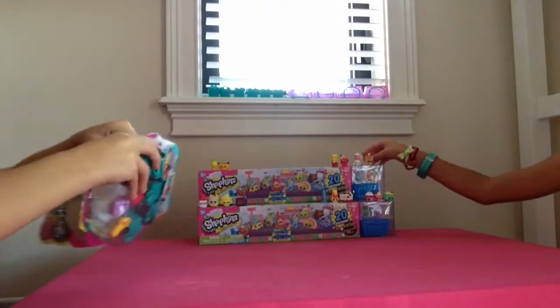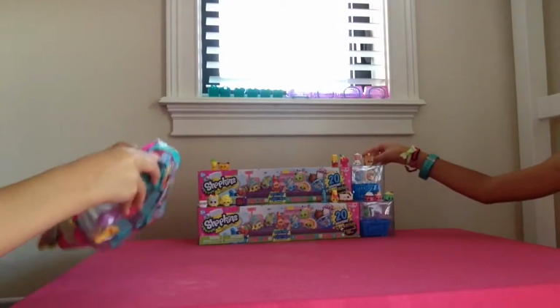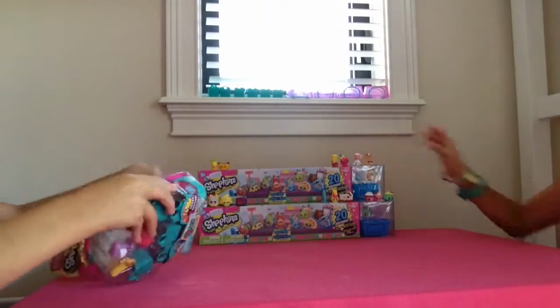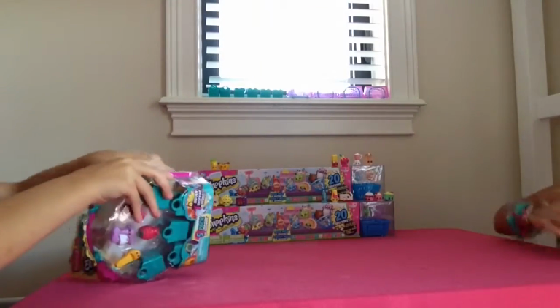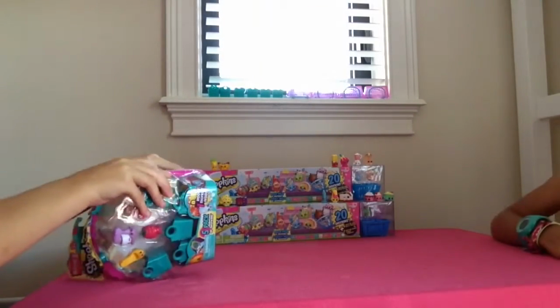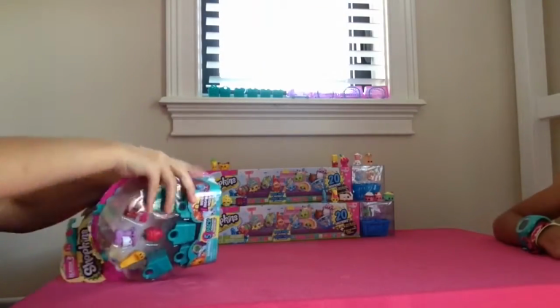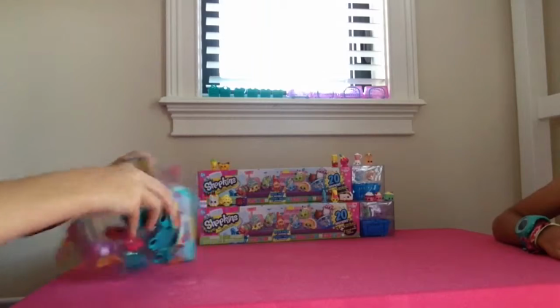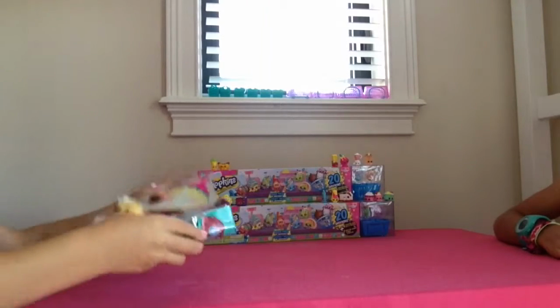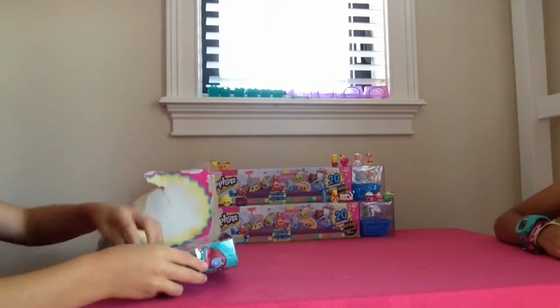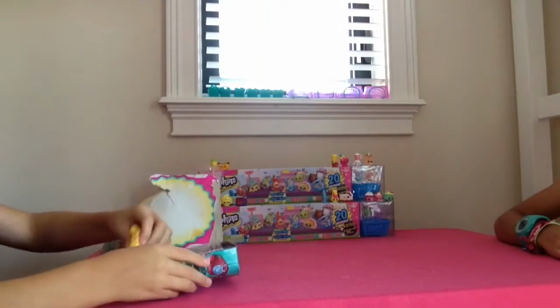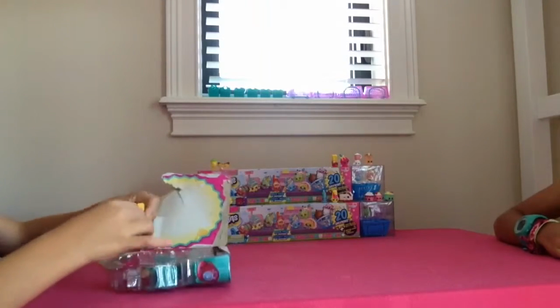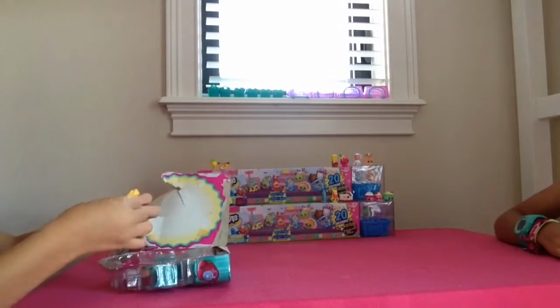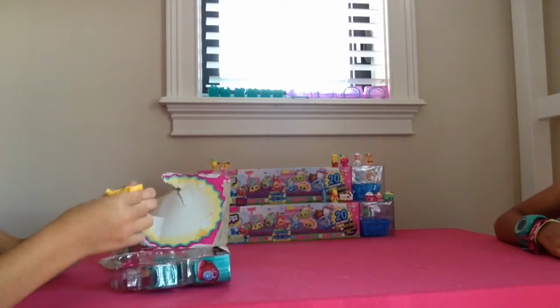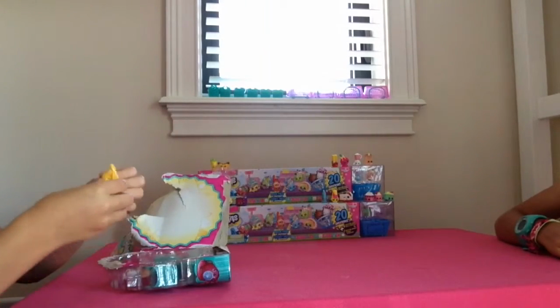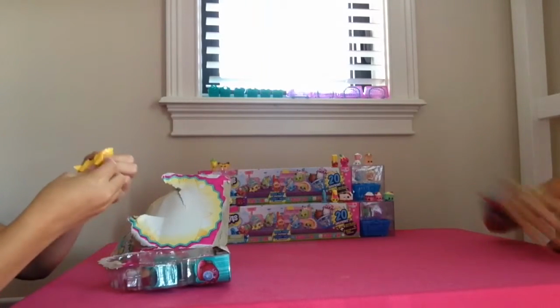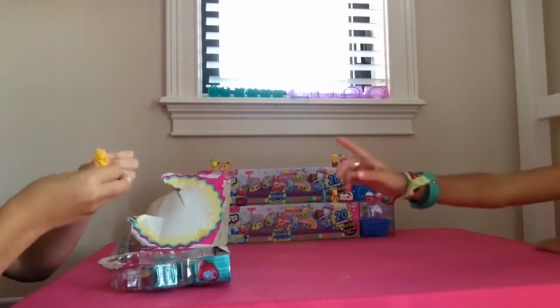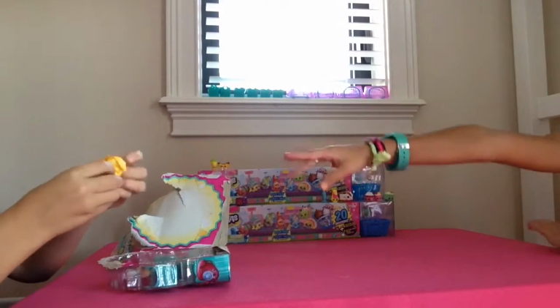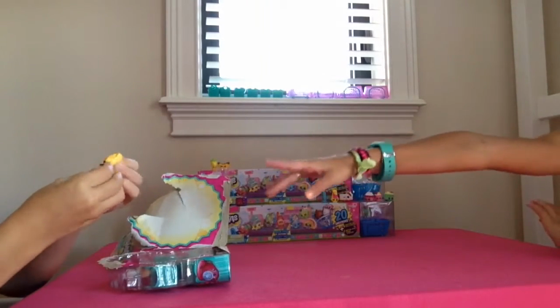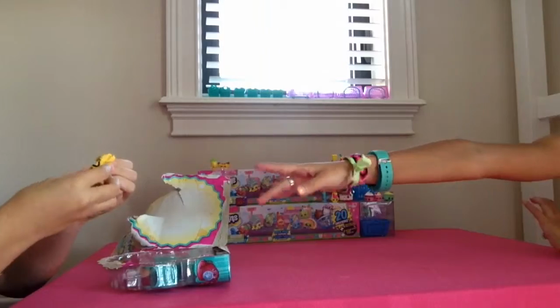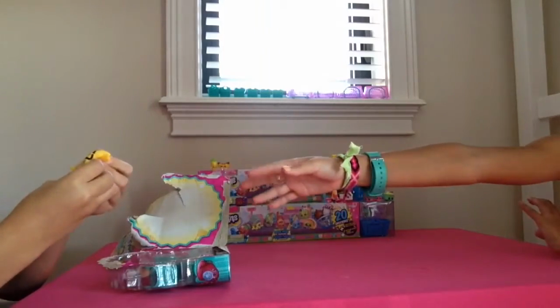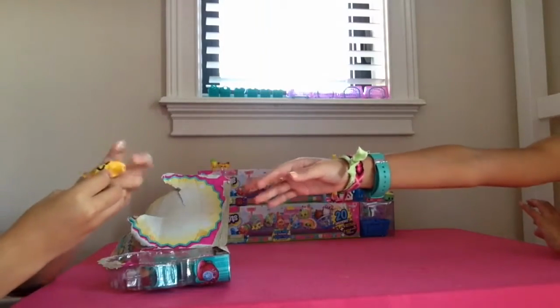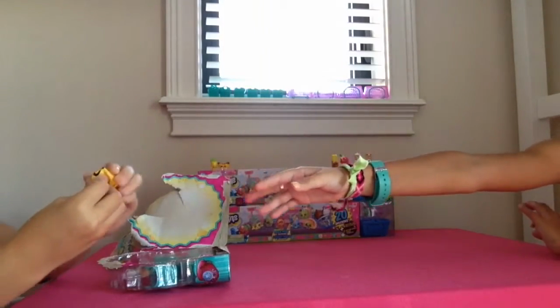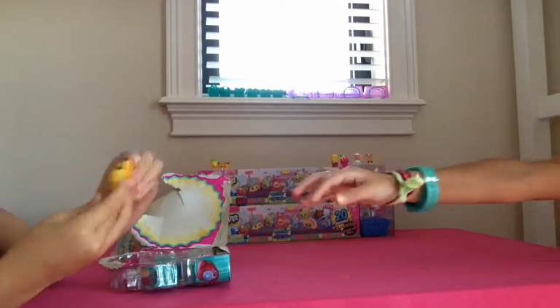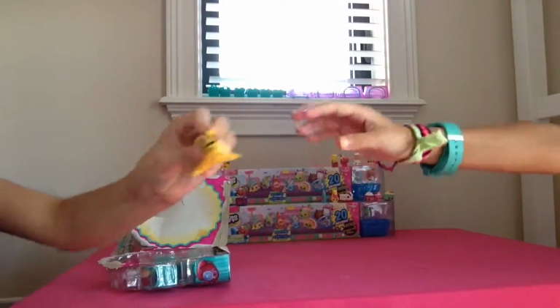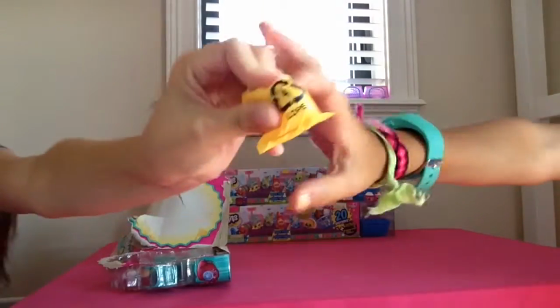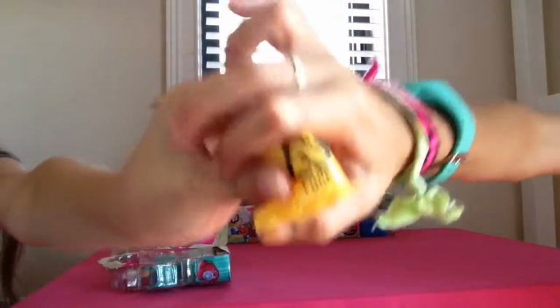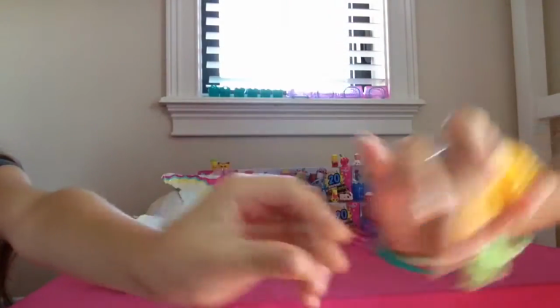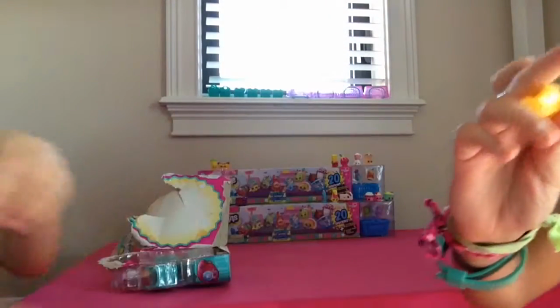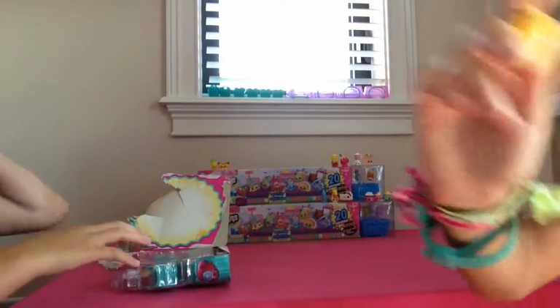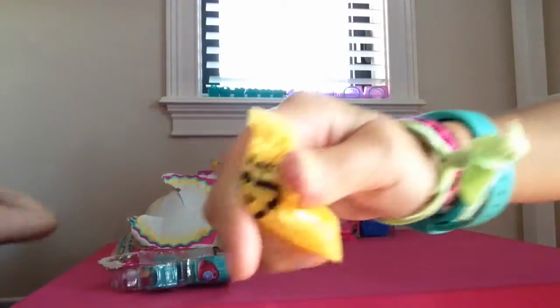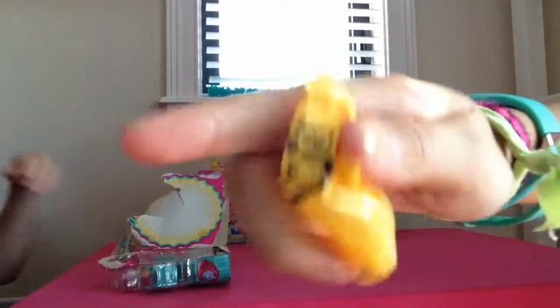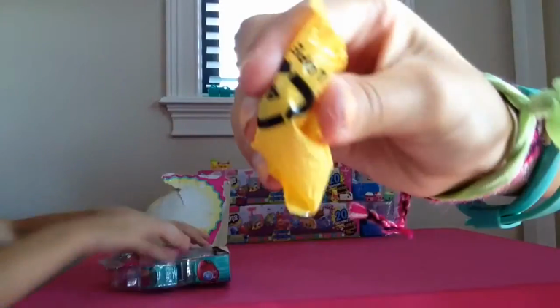I'm going to open this up. Get it open, Tiki. Okay, so you see. Tiki, give me the blind bag — this blind bag here. Try to guess who's inside. Yep. Try to guess.